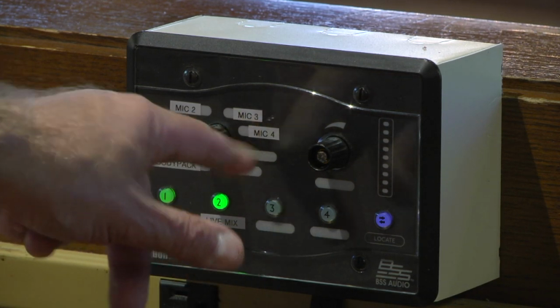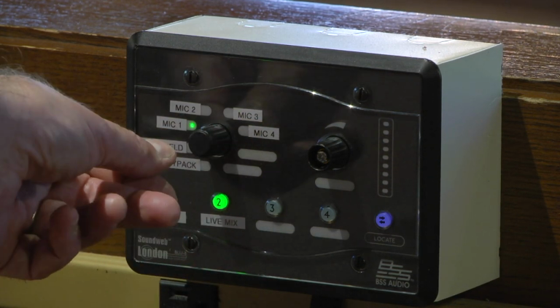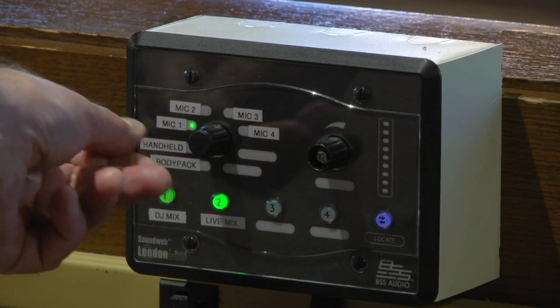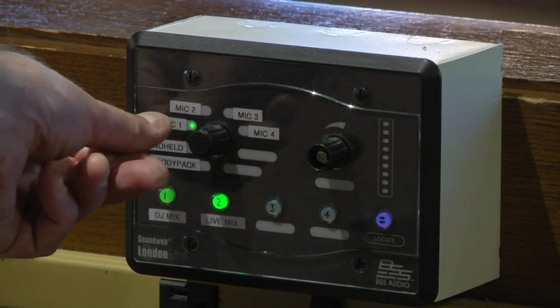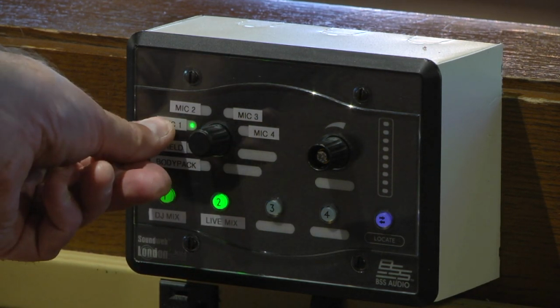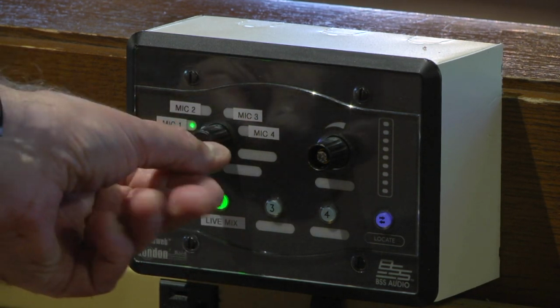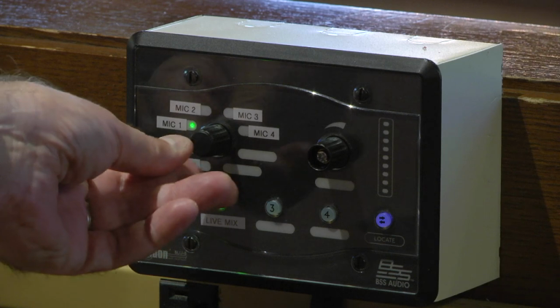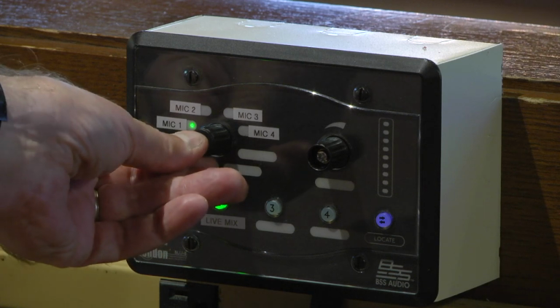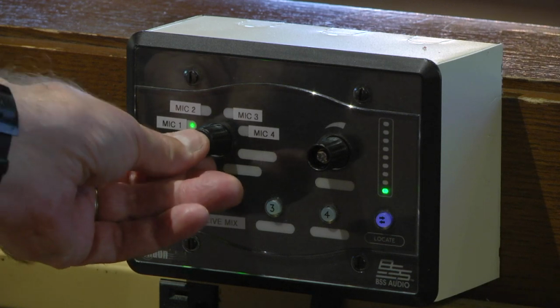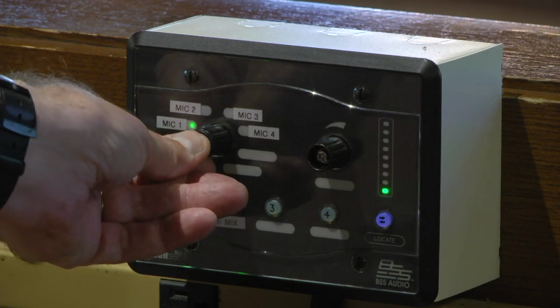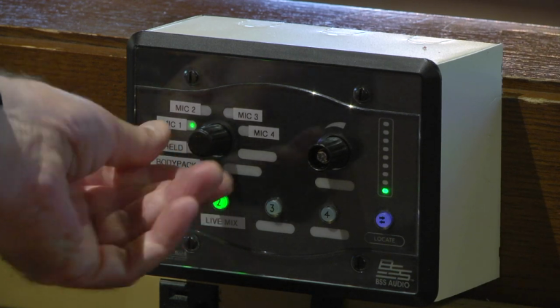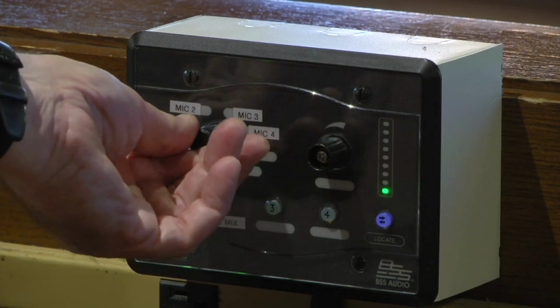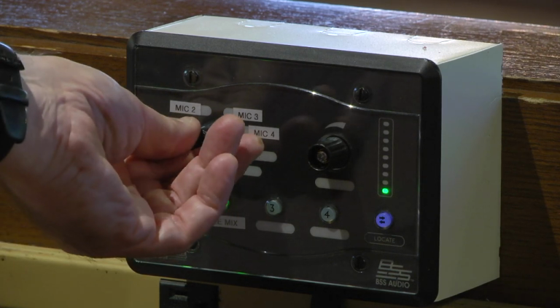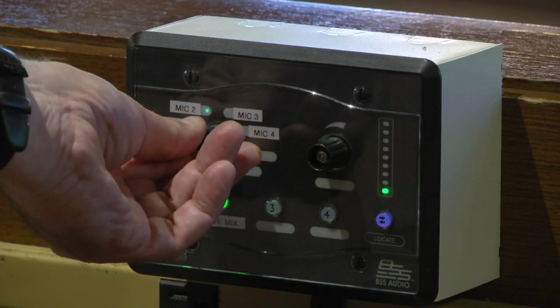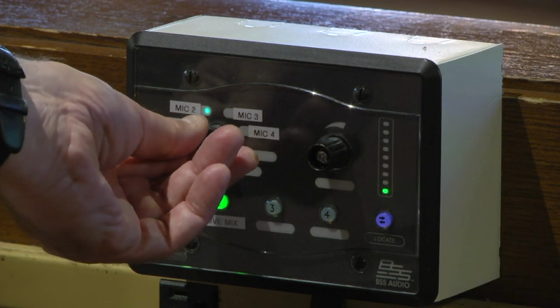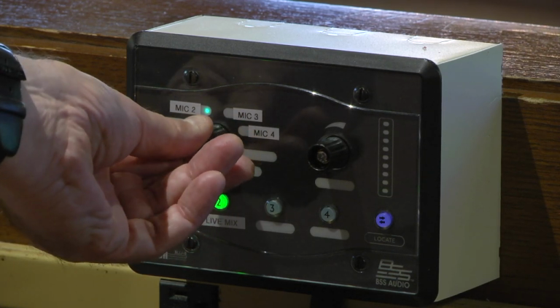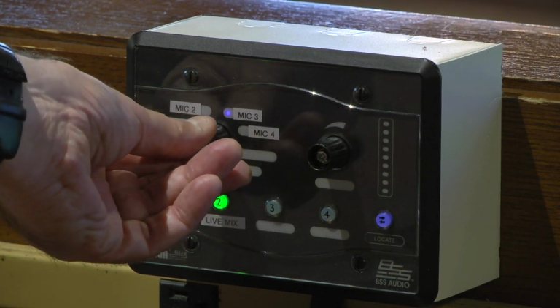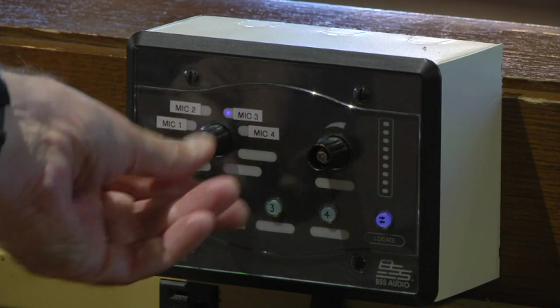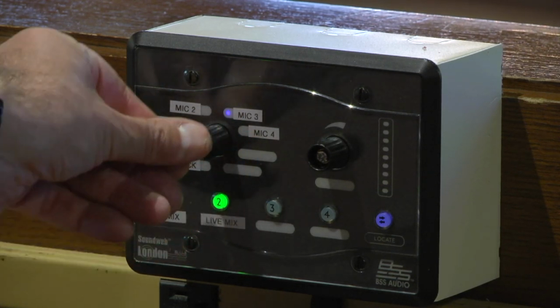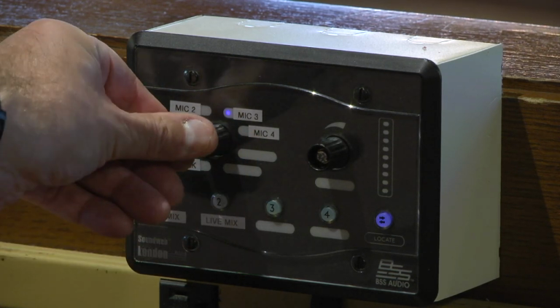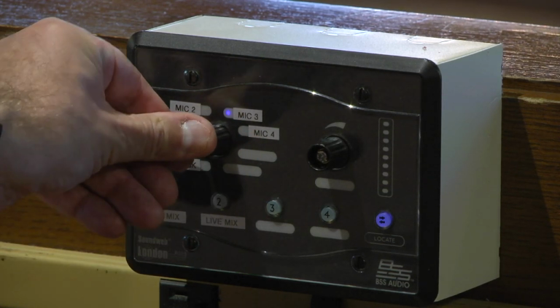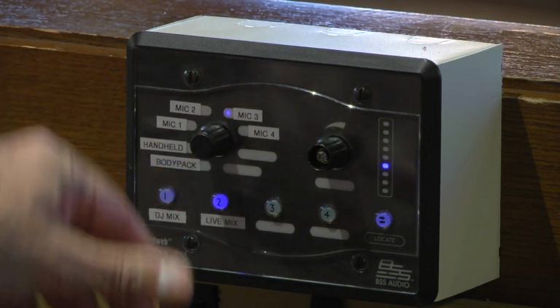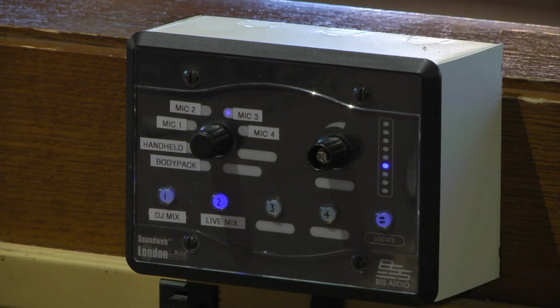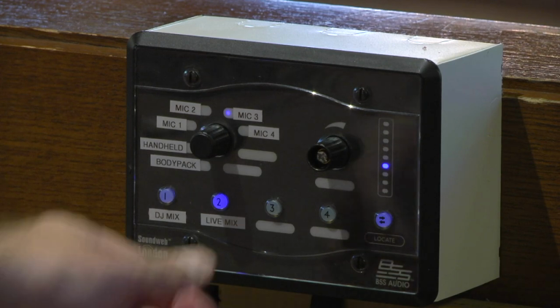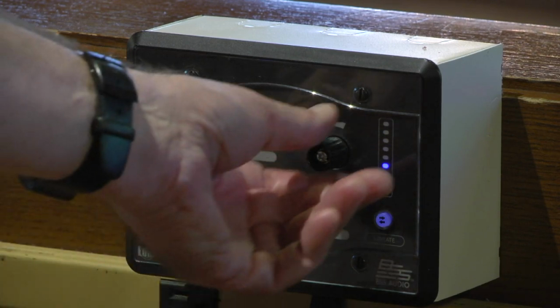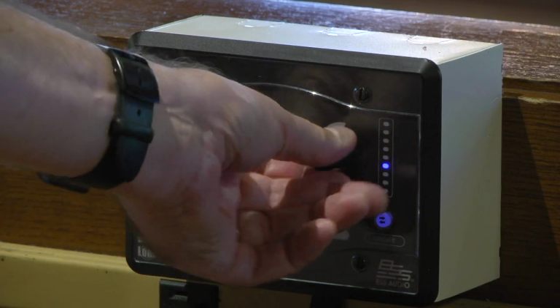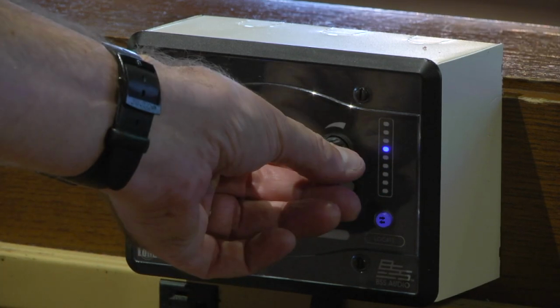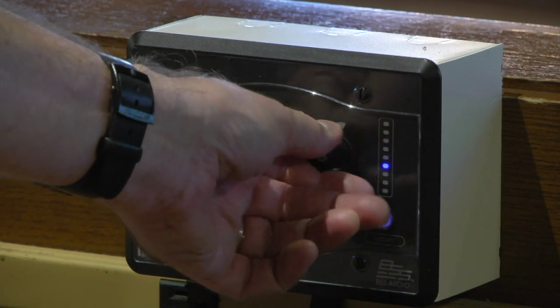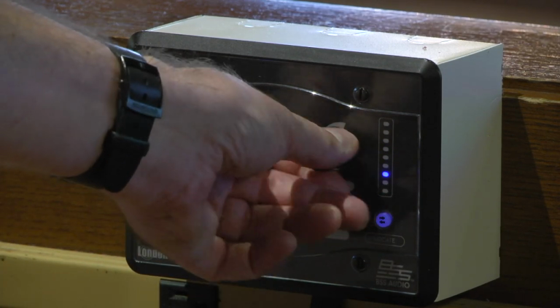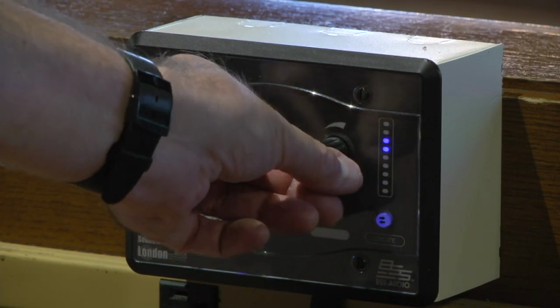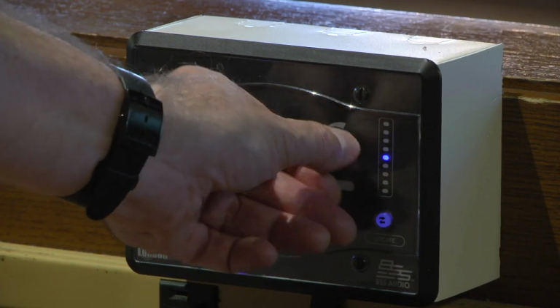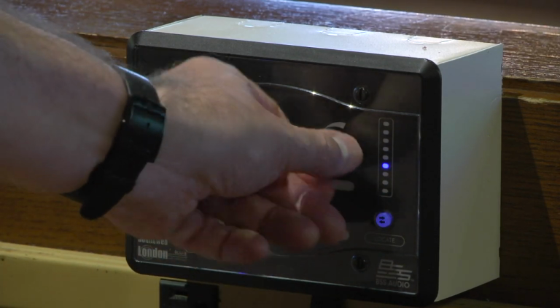So to change it from mic 1 to mic 3, we need to press the button in, turn it to mic 3, and then press it again. Then I can adjust the volume up and down.